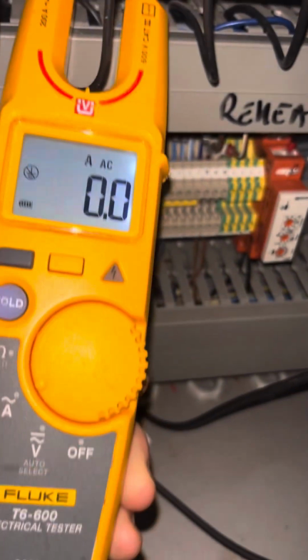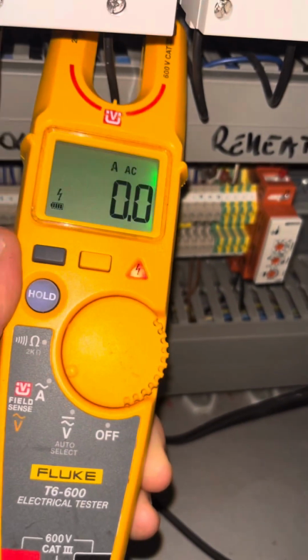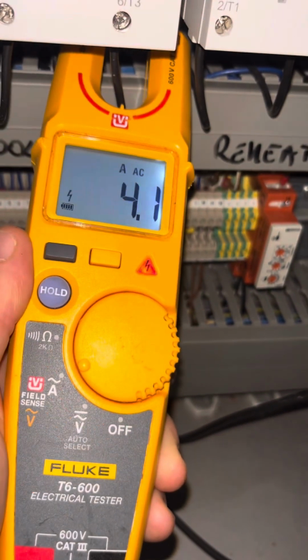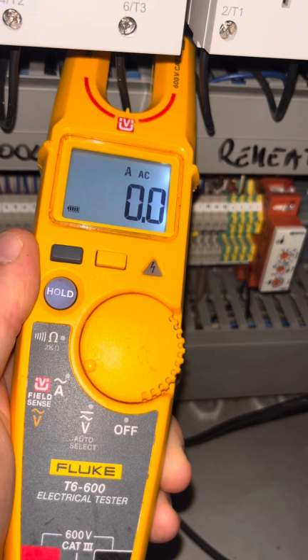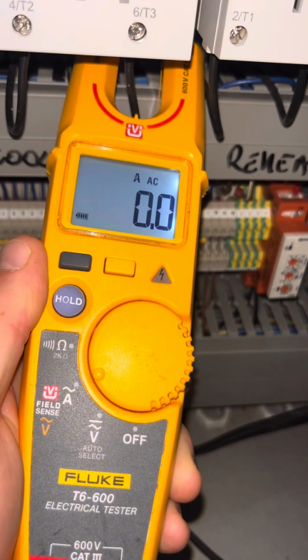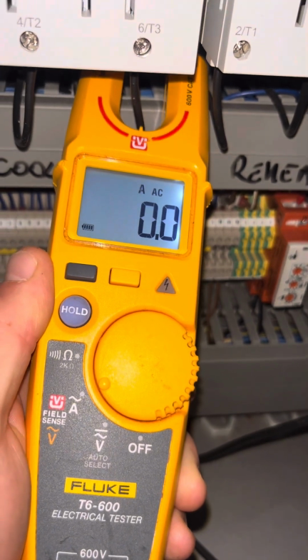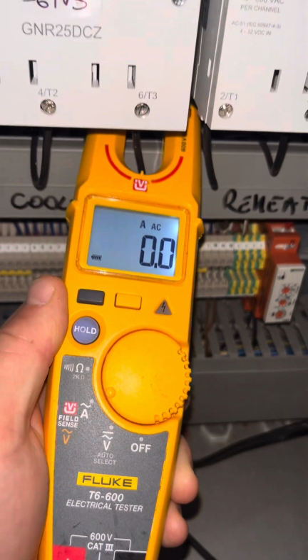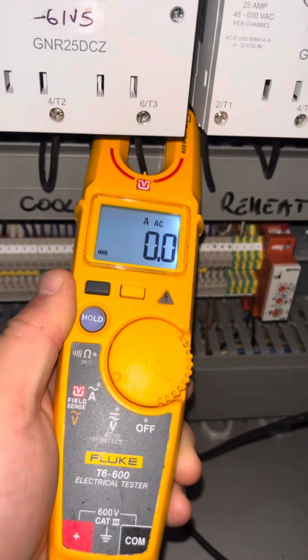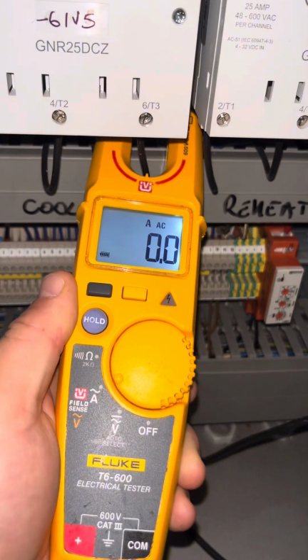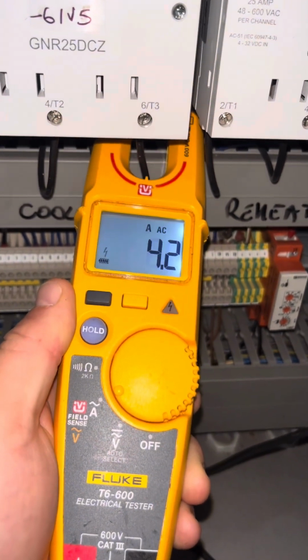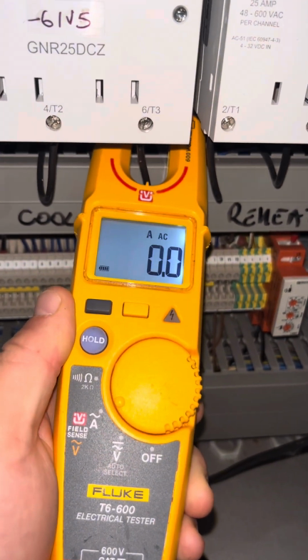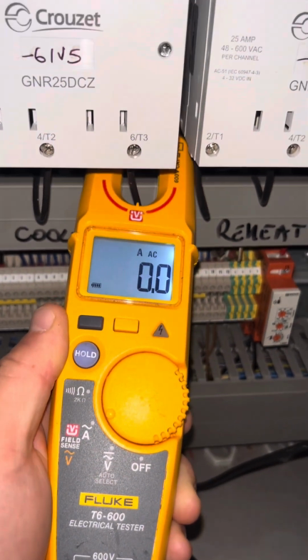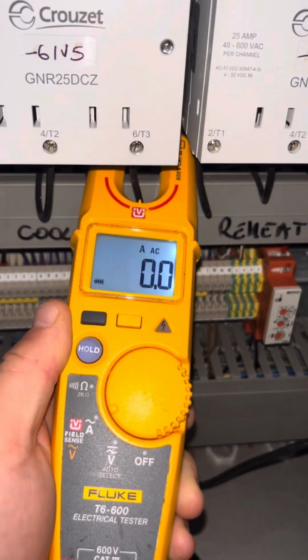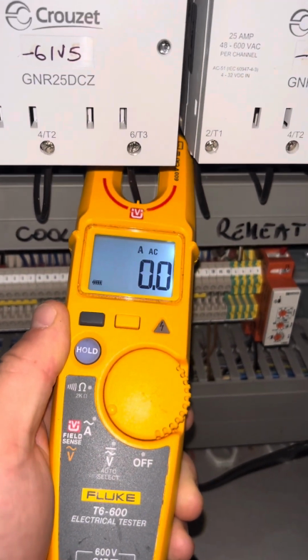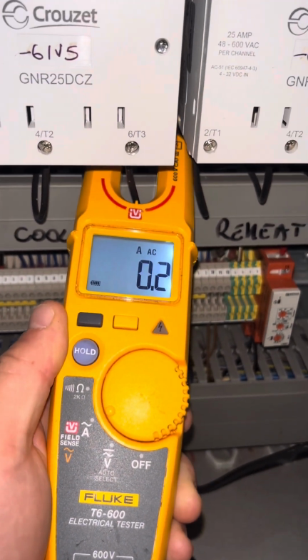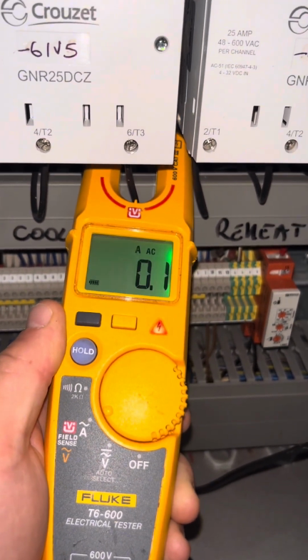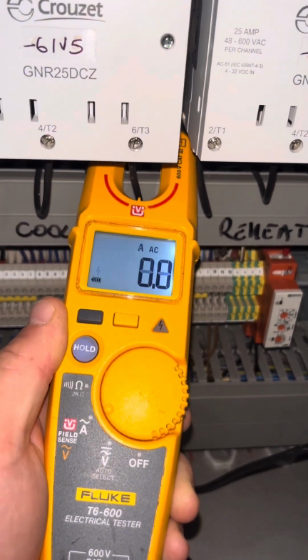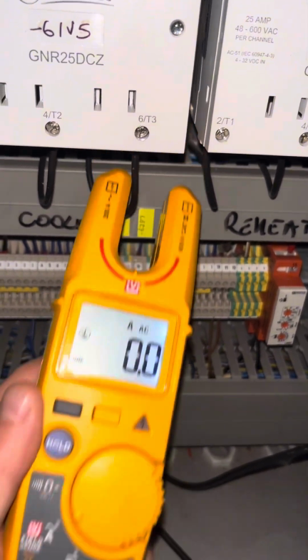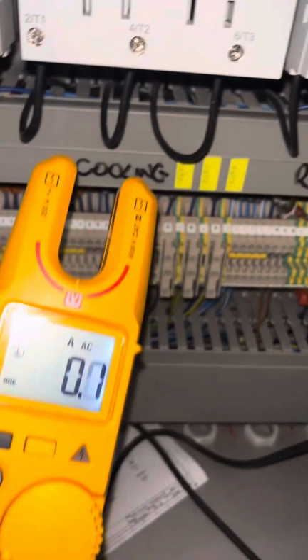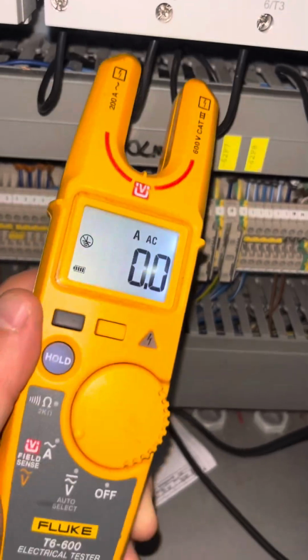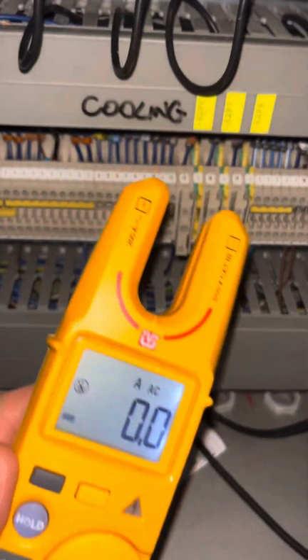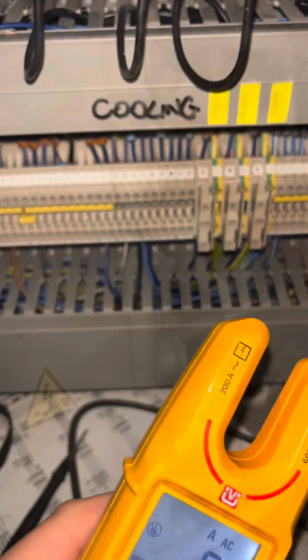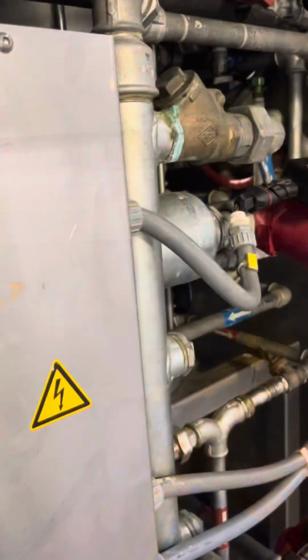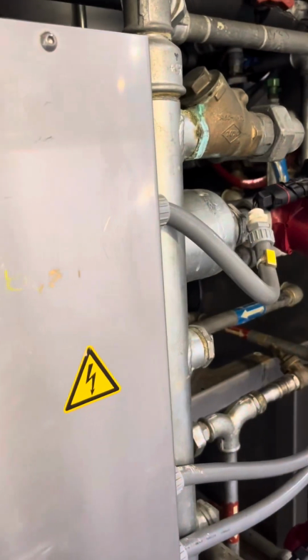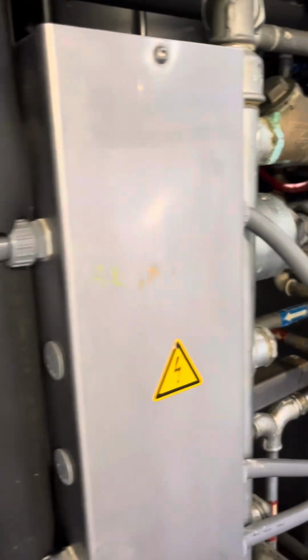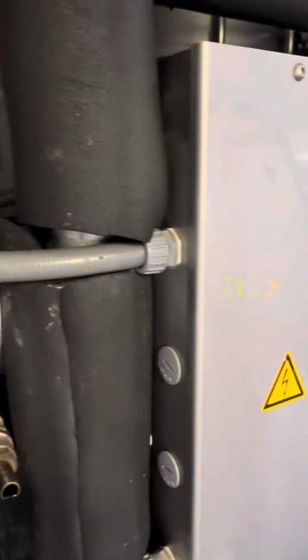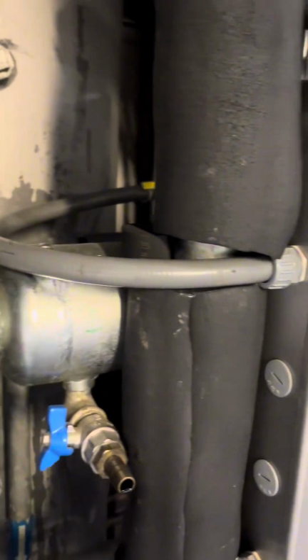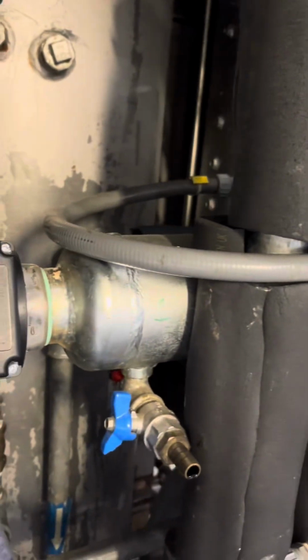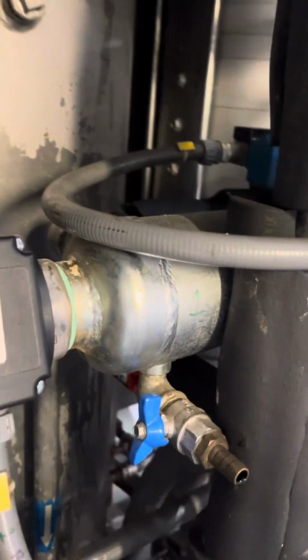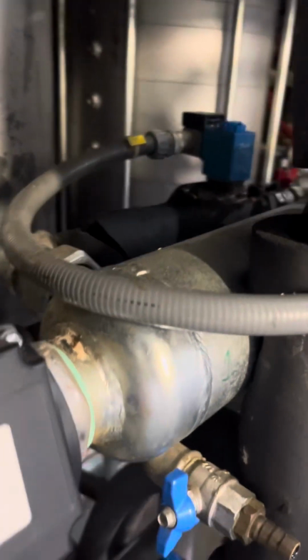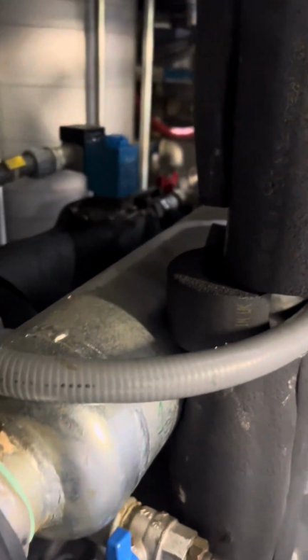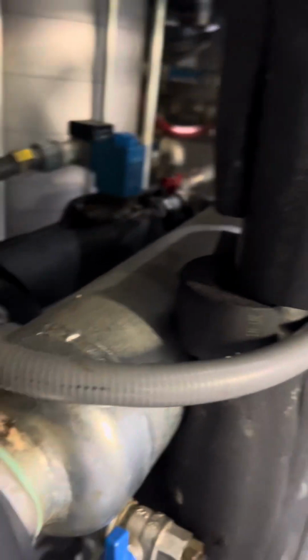If I go to the one next to it, that's pulsing. As you can see, I've got about 4.2 amps across those three phases. So our first unit here — we've got the heater.